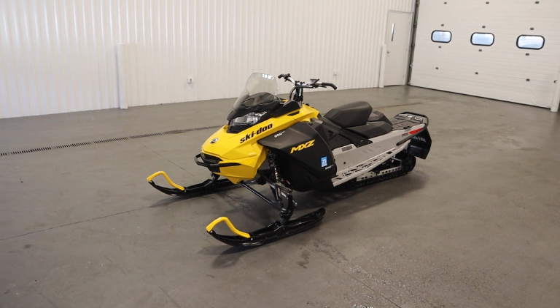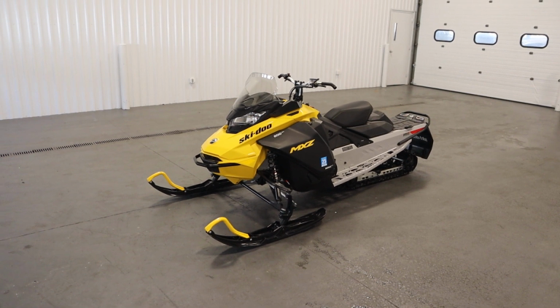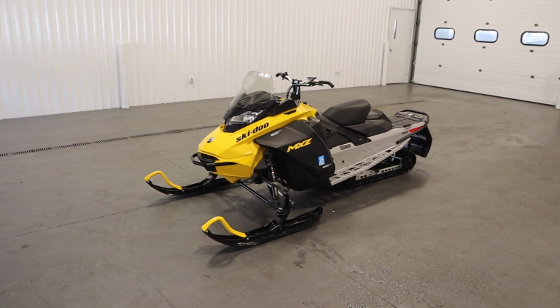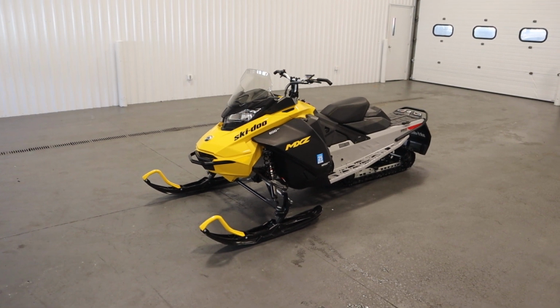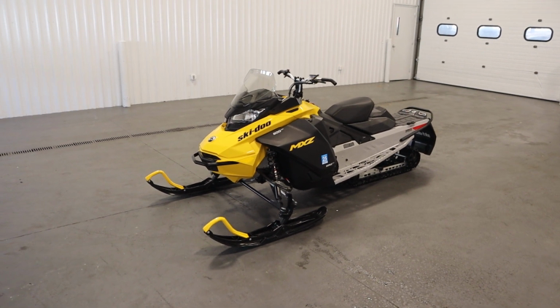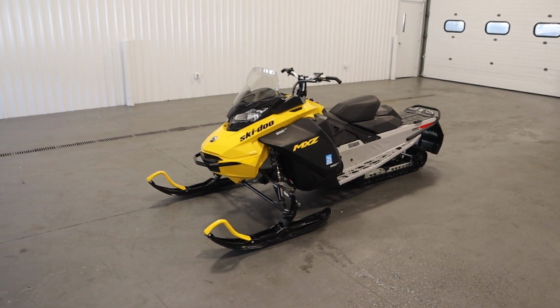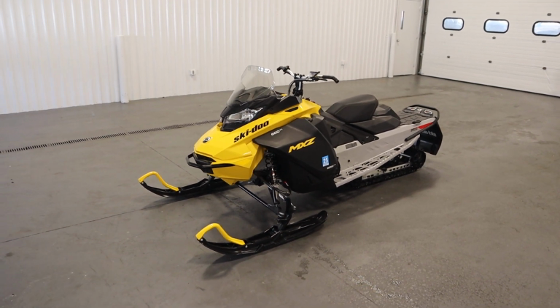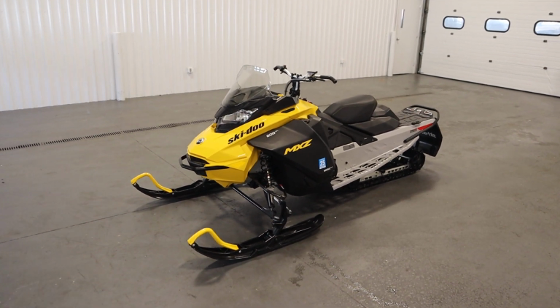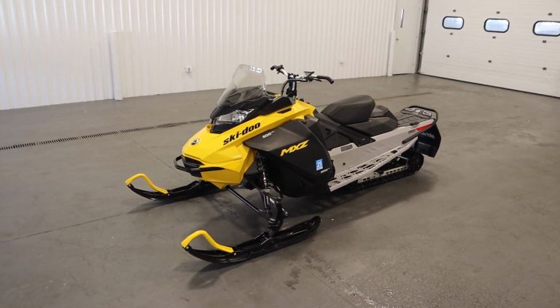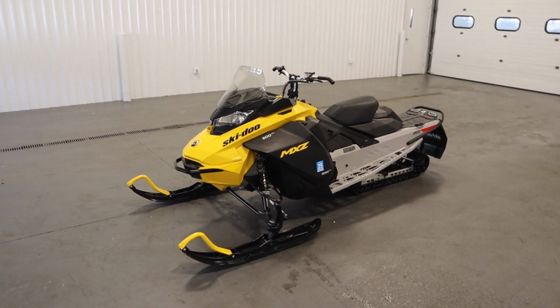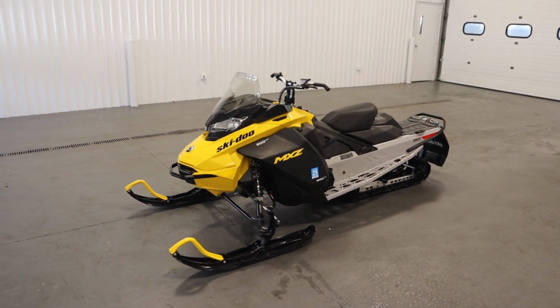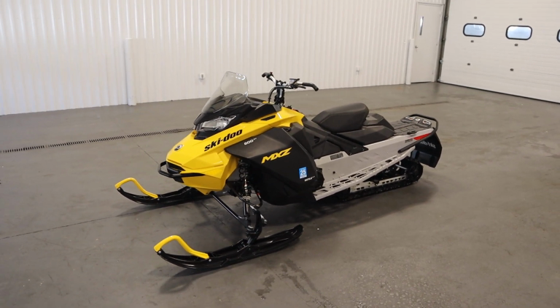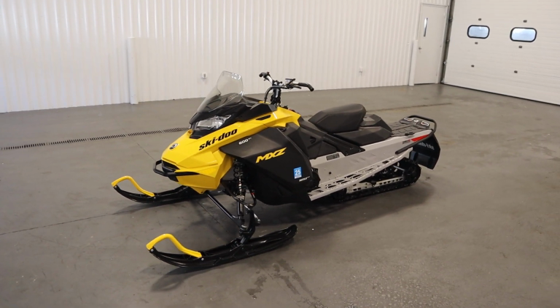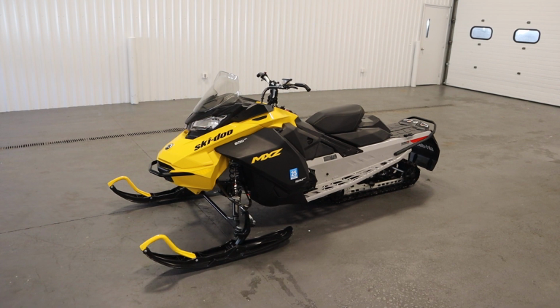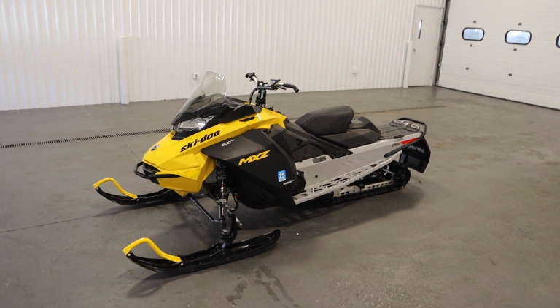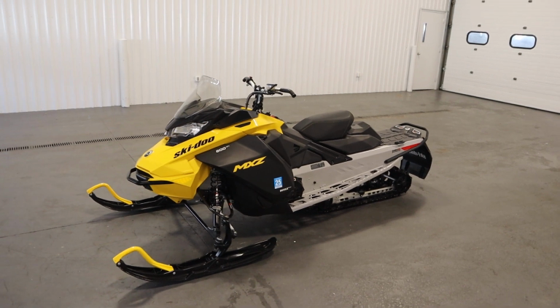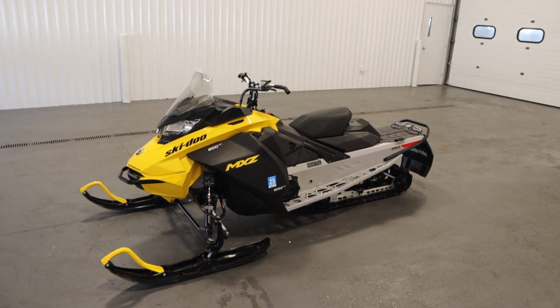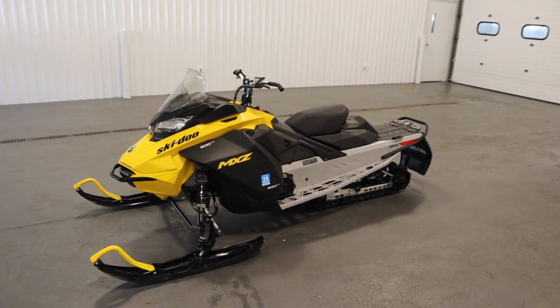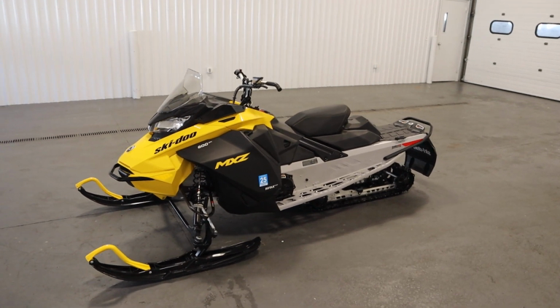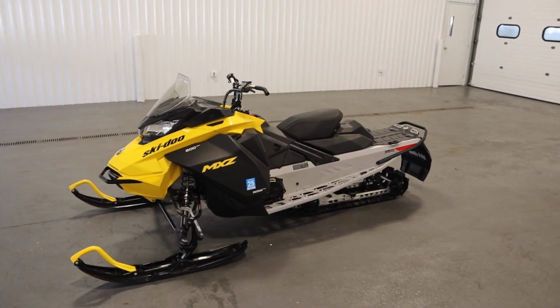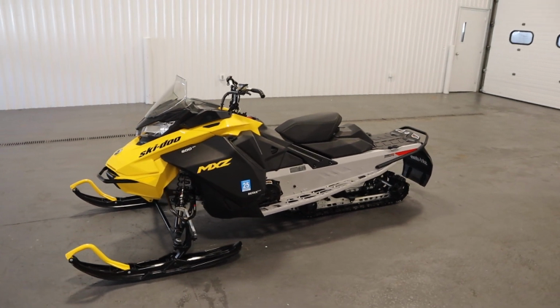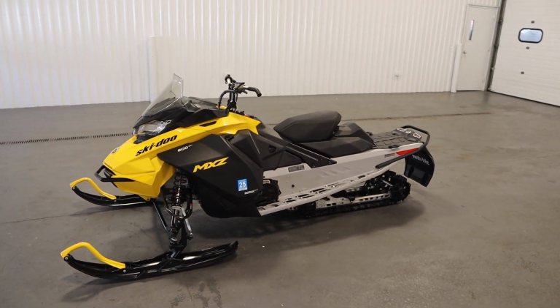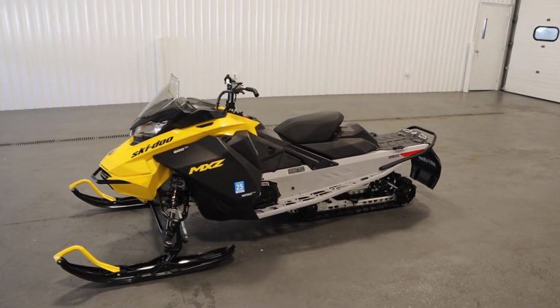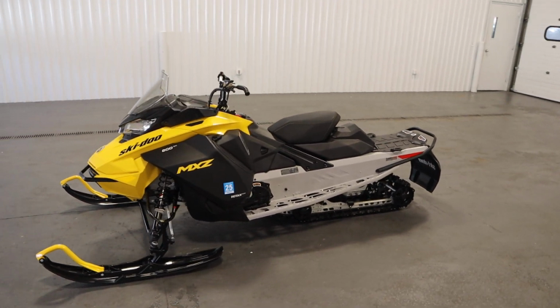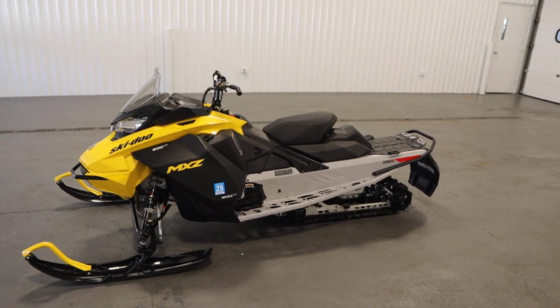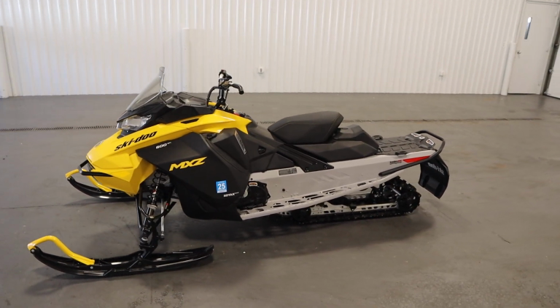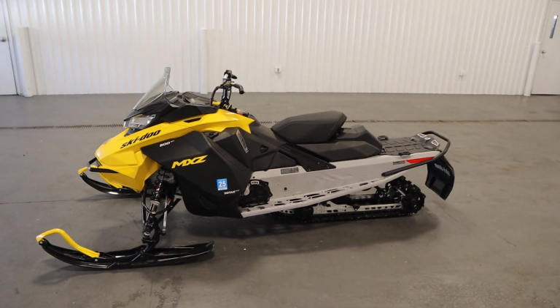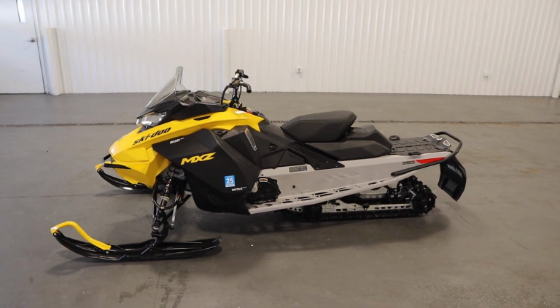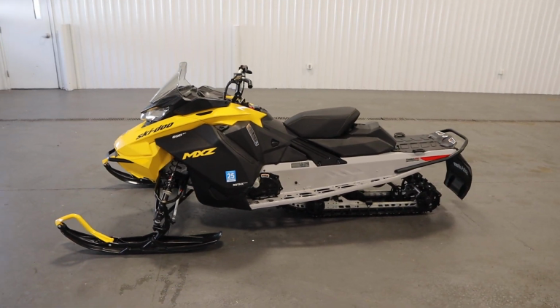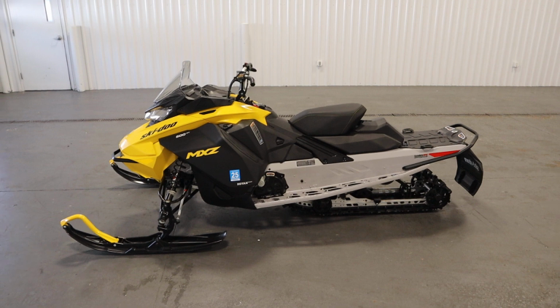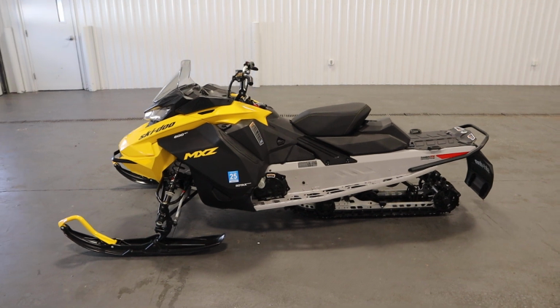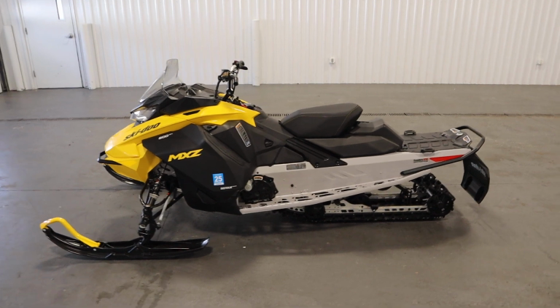Today we have a clean 2023 Ski-Doo 600 MXZ Sport EFI with only 615 miles.